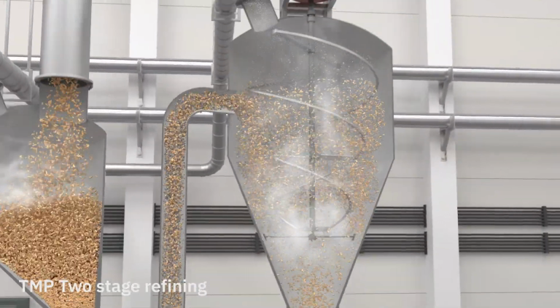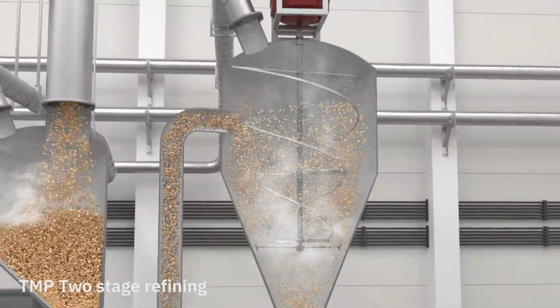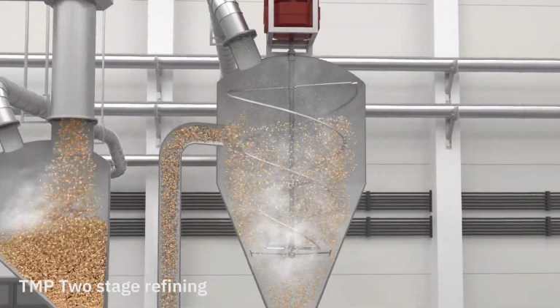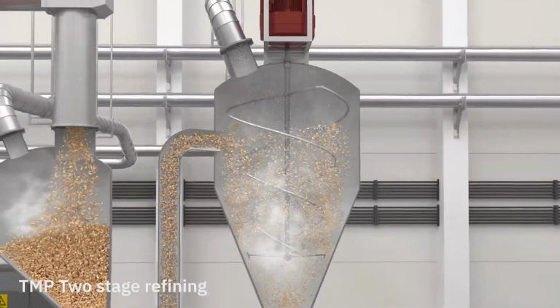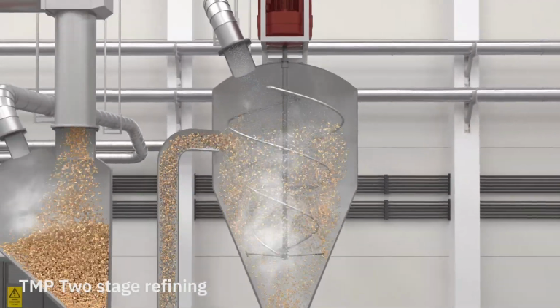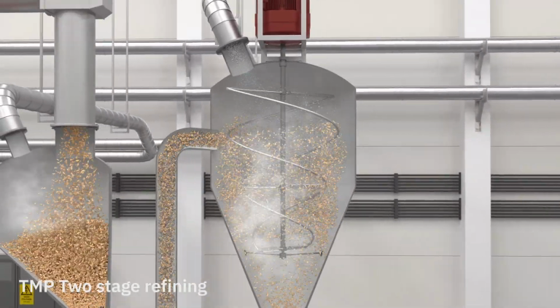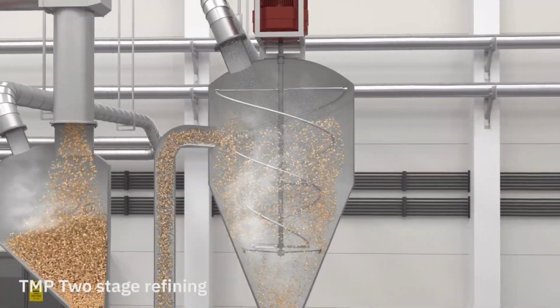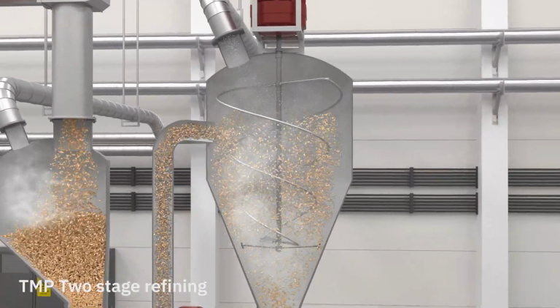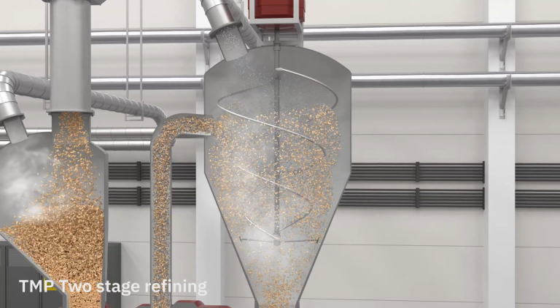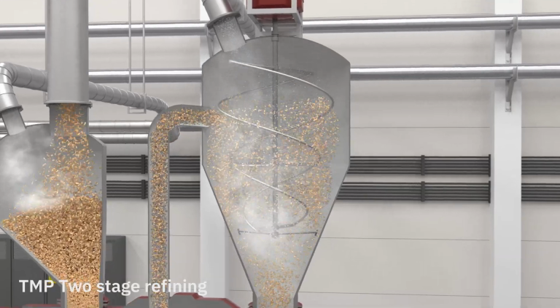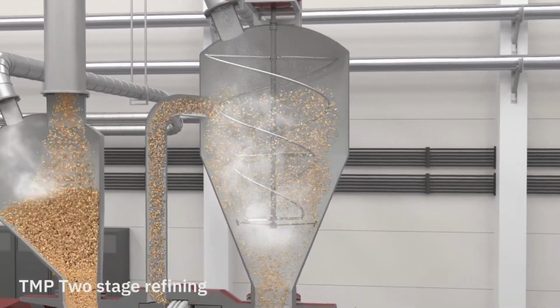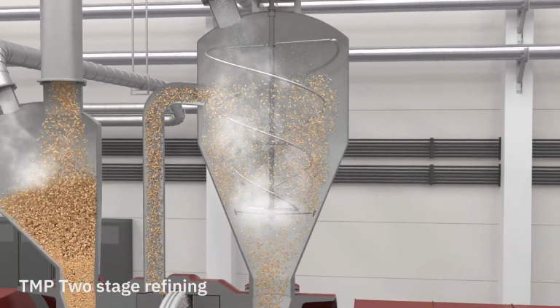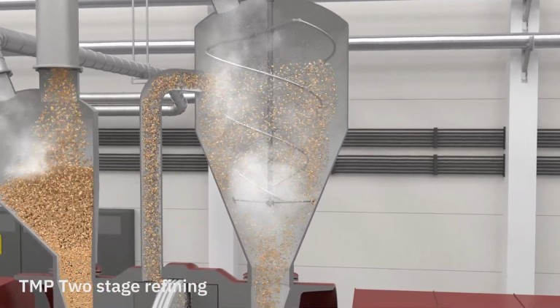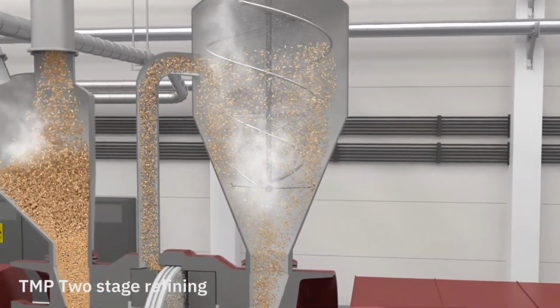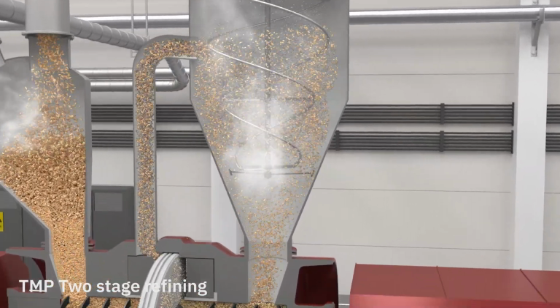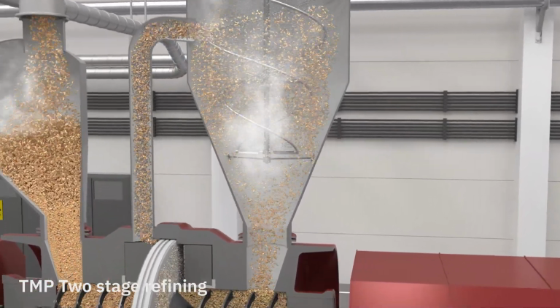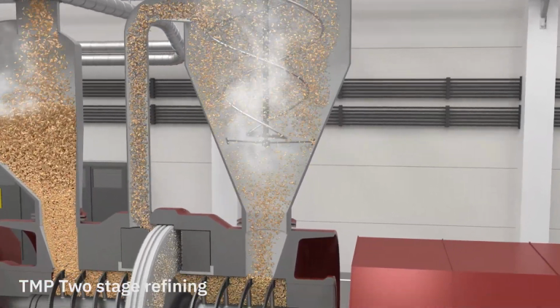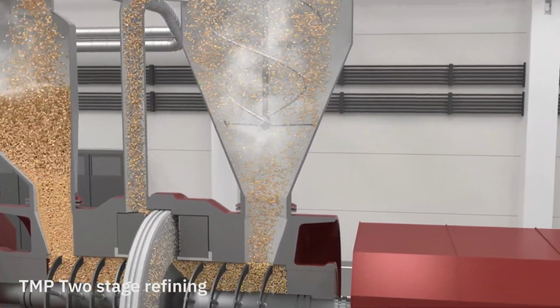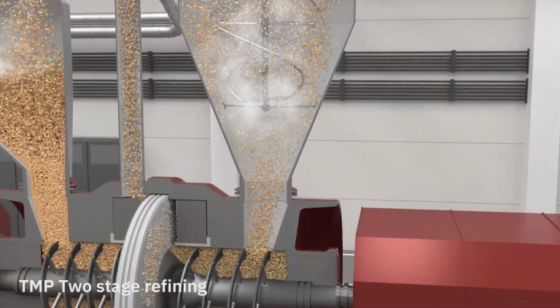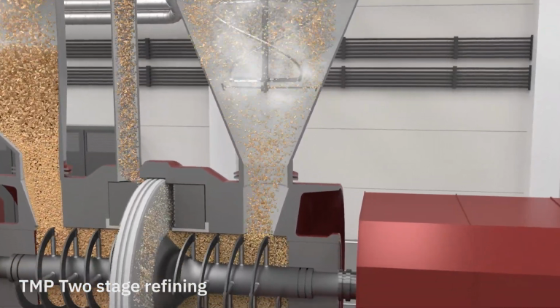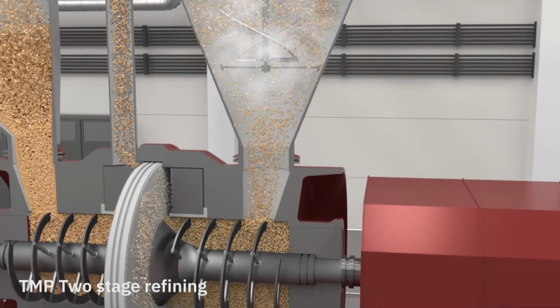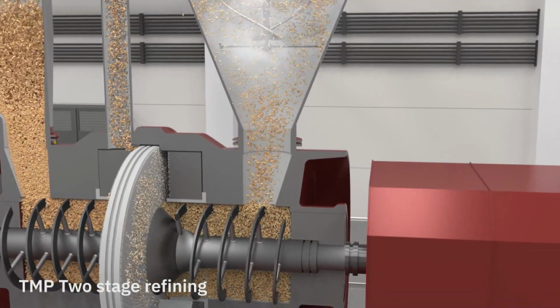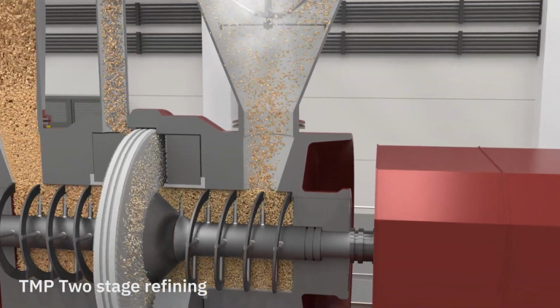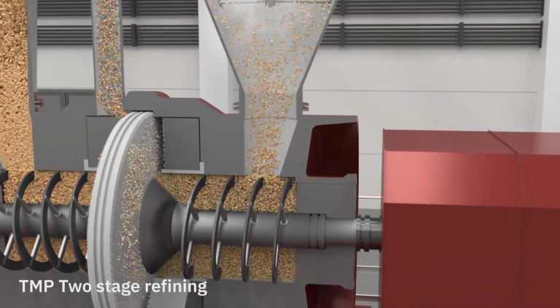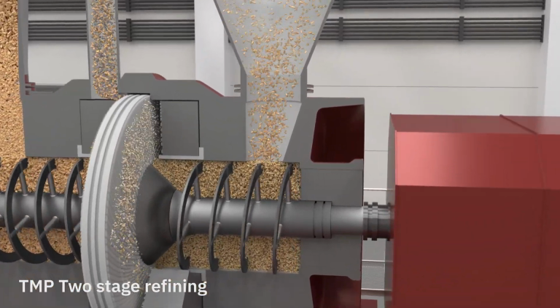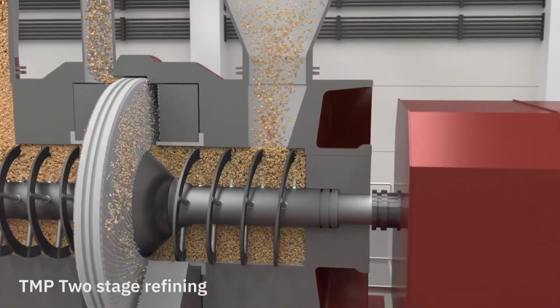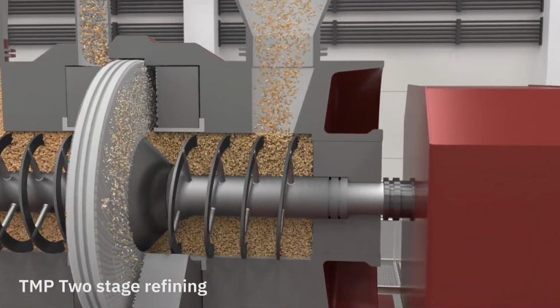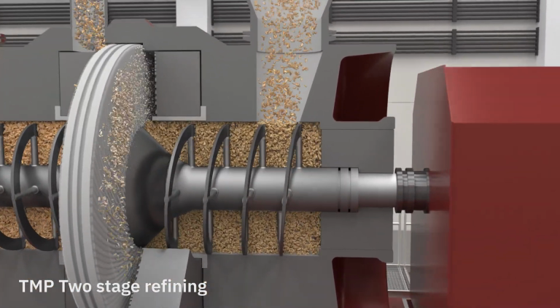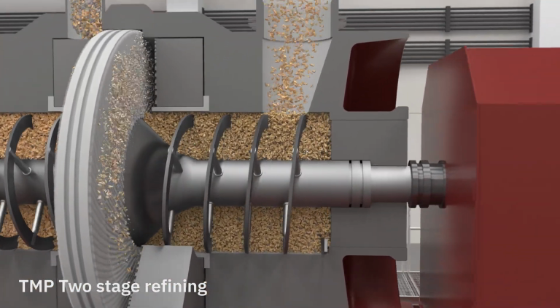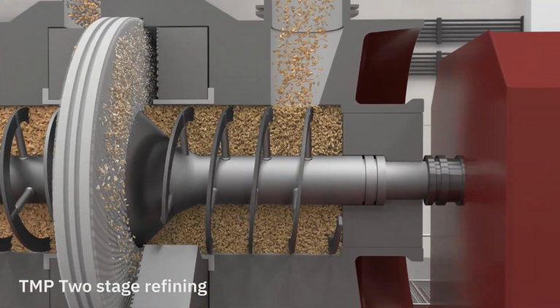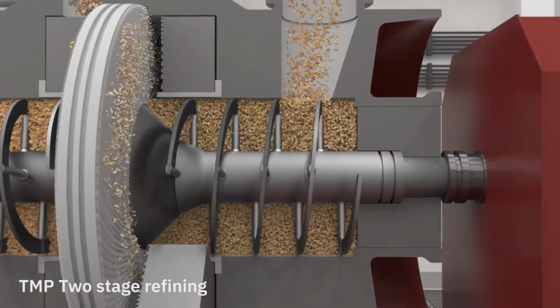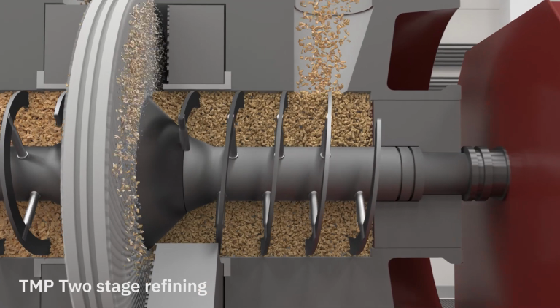In the refiner, the water in the wood chips vaporizes due to the heat and high pressure. The steam is harvested at the top of the cyclone while a screw guides the fibers into another plug screw feeder and to the second refining step.